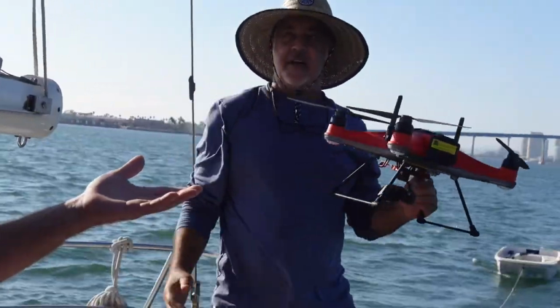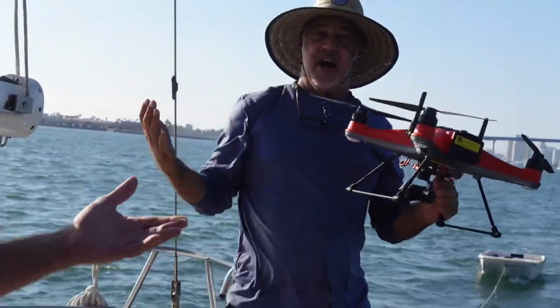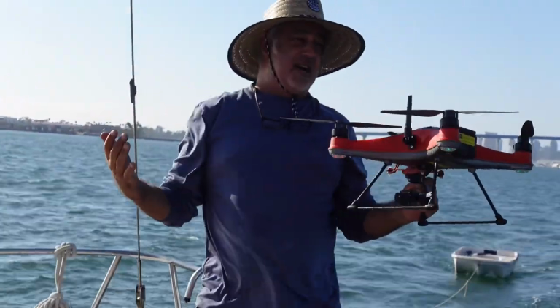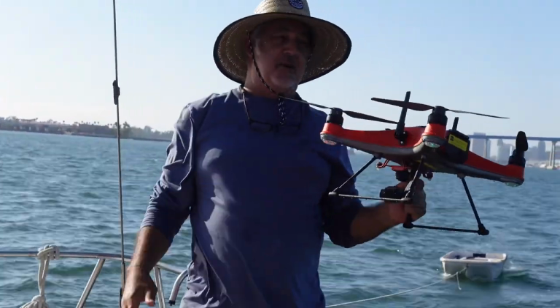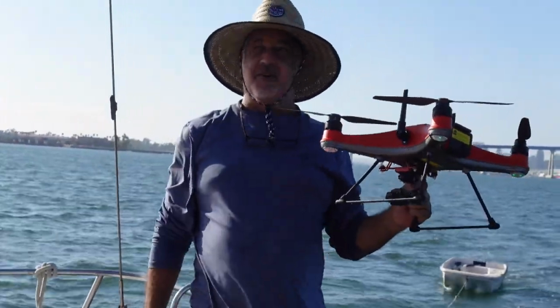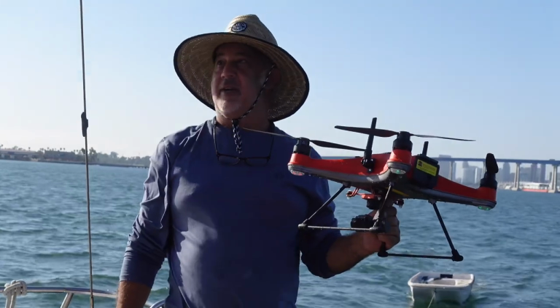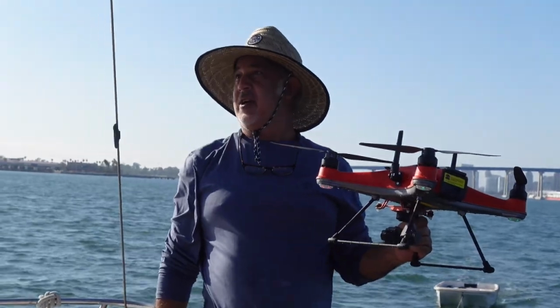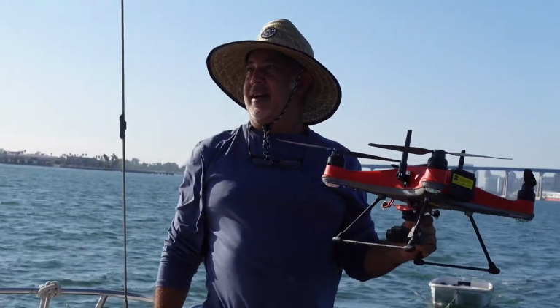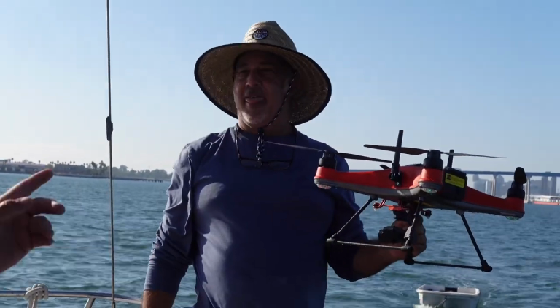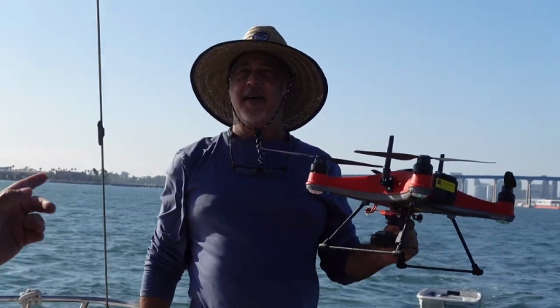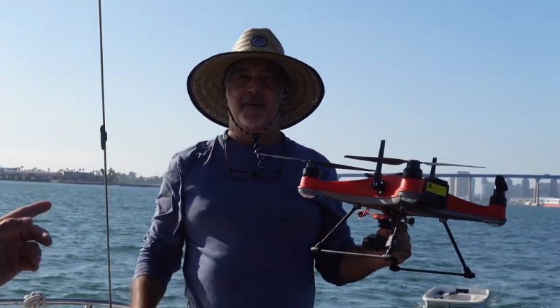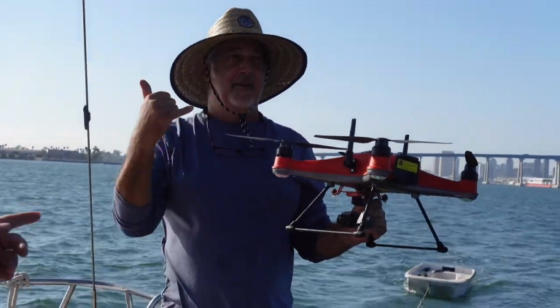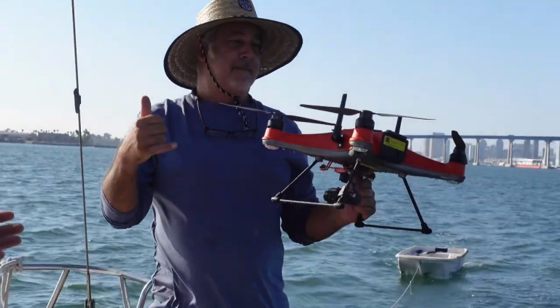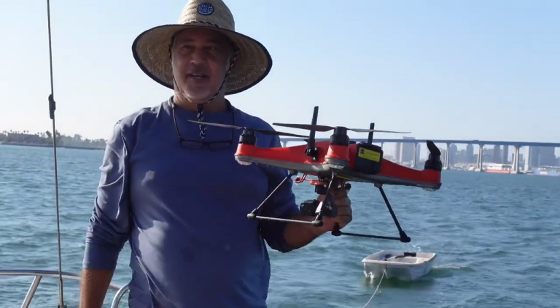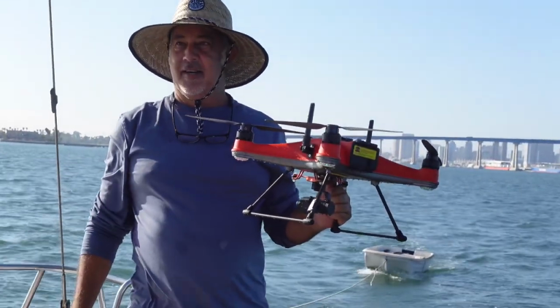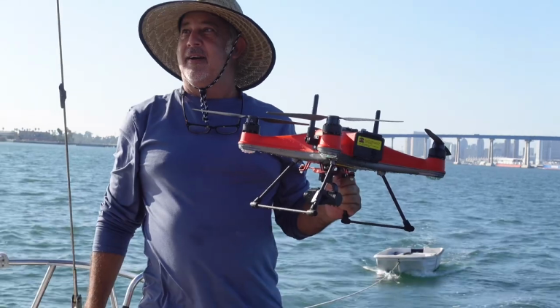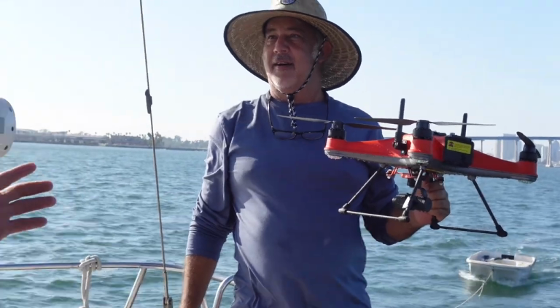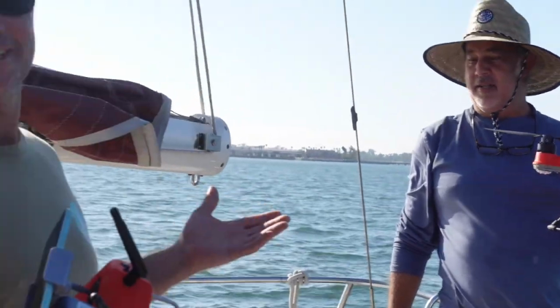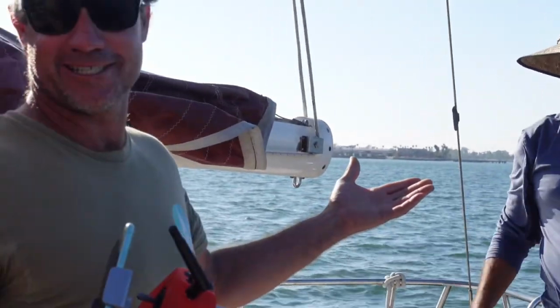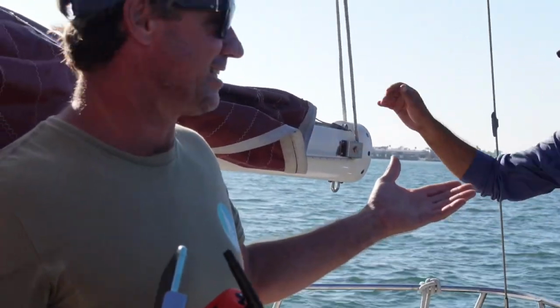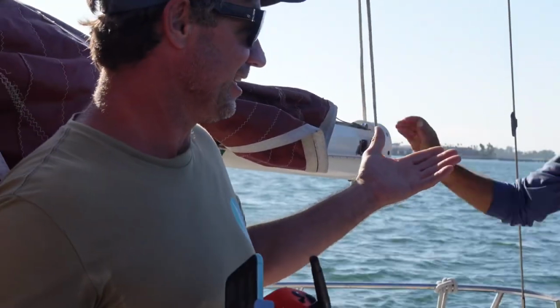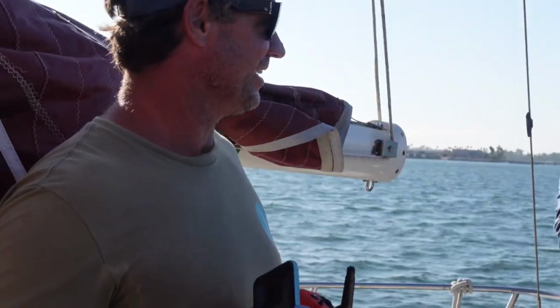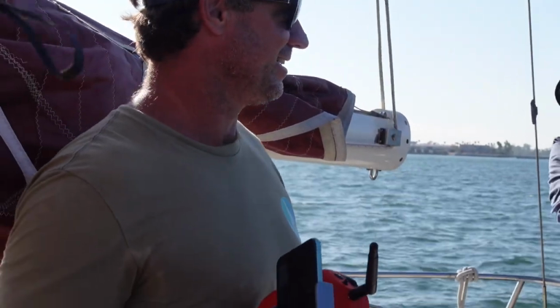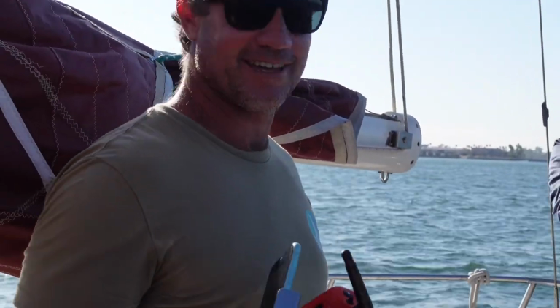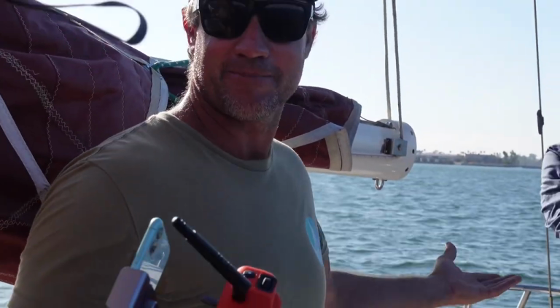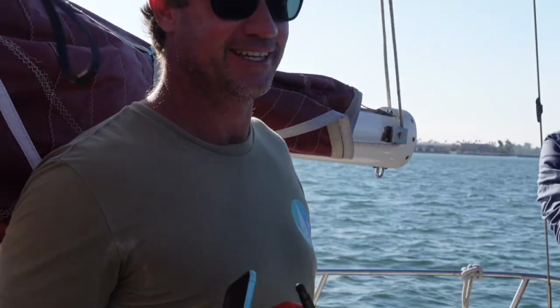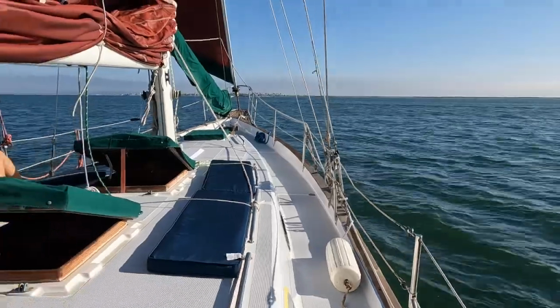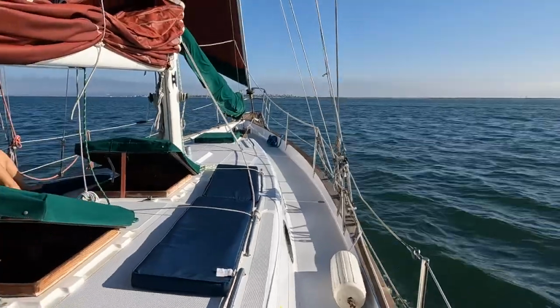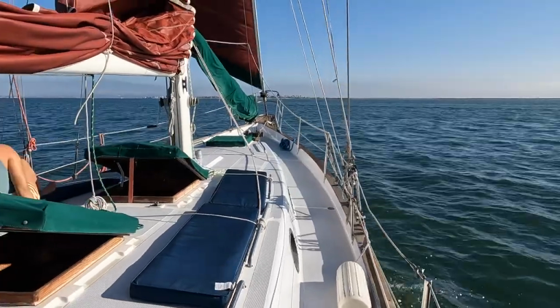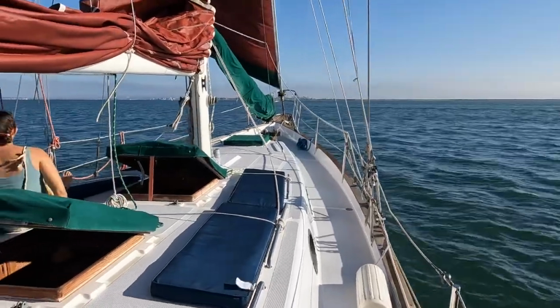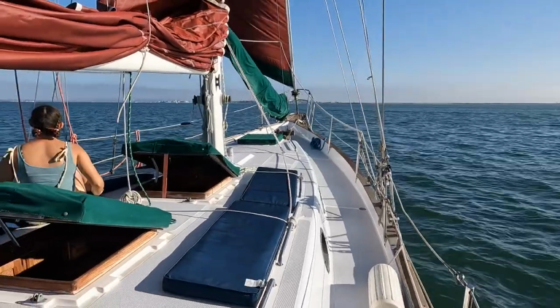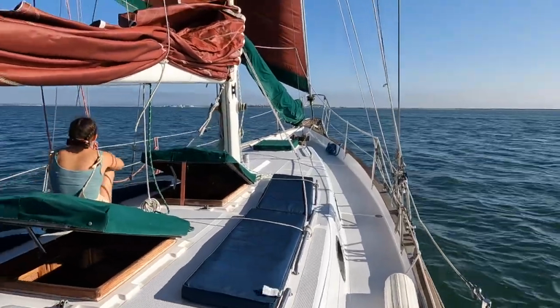That's a novice — I have no clue, never used one, and even Max can do it. This was Max's first time. But I've got a lot of wind here, so as much as the wind is hard to land in, we got it back. It's pretty amazing.